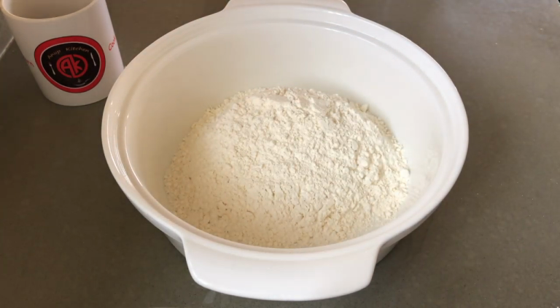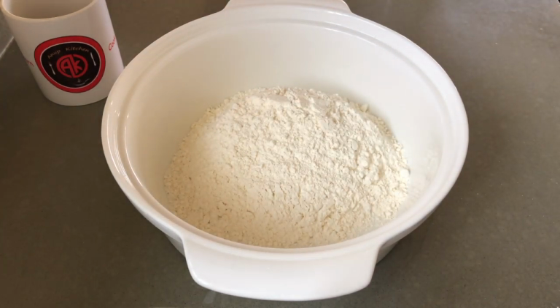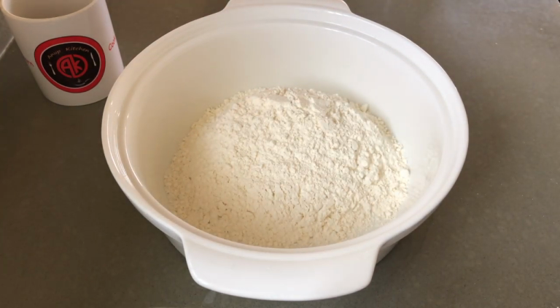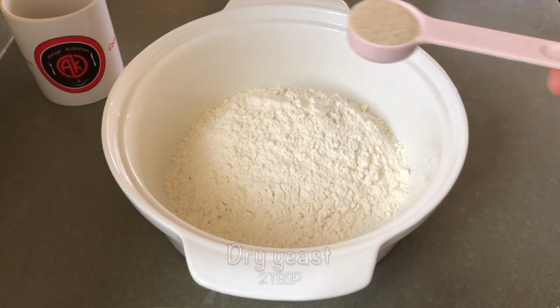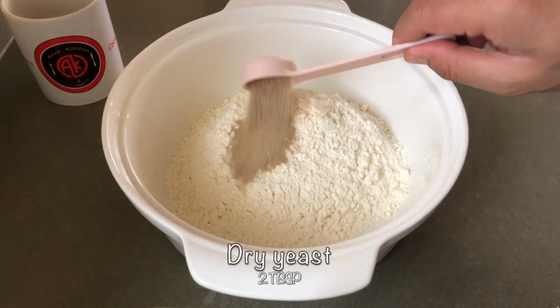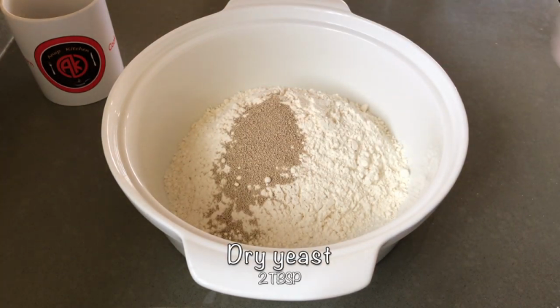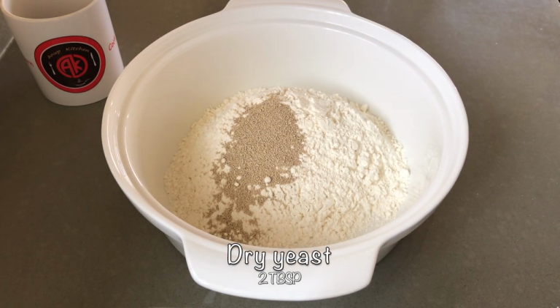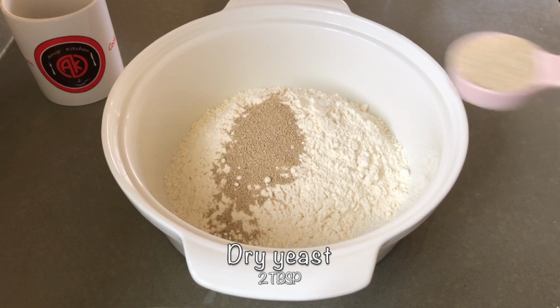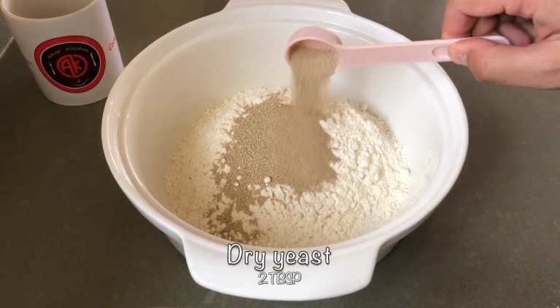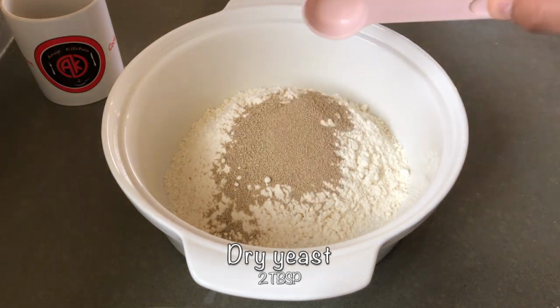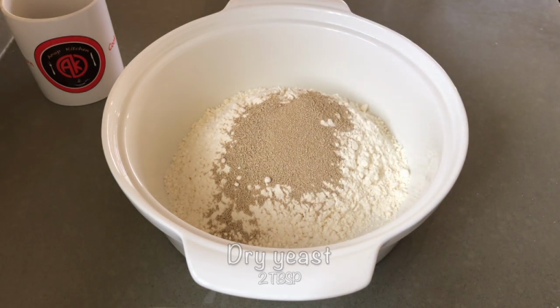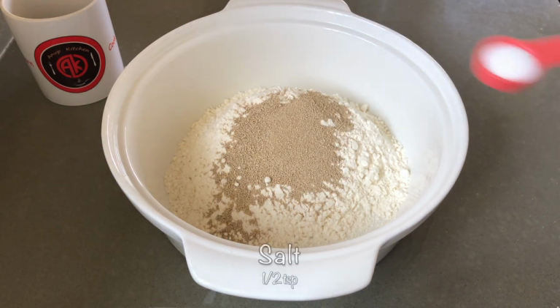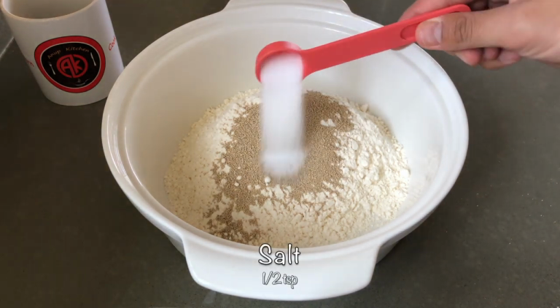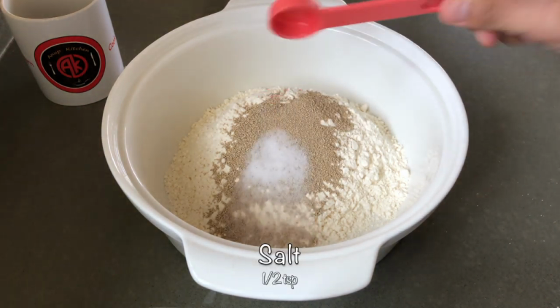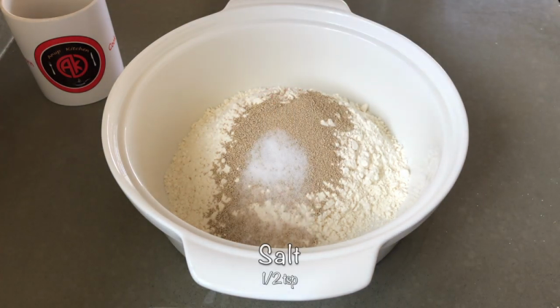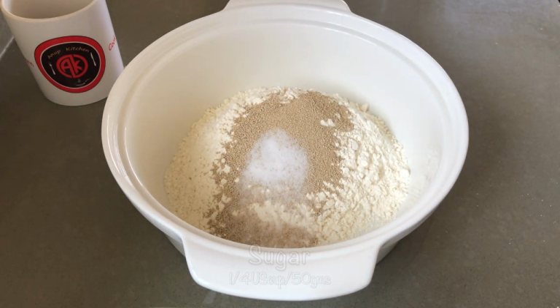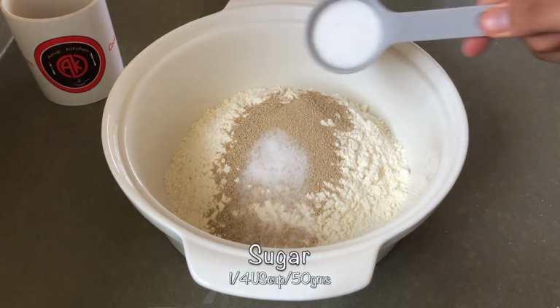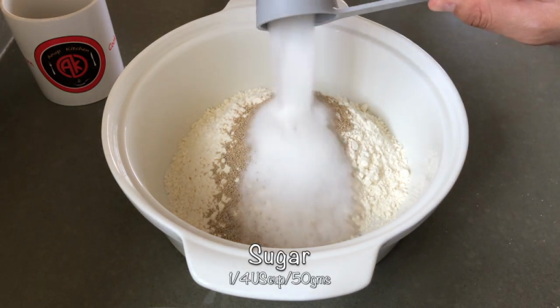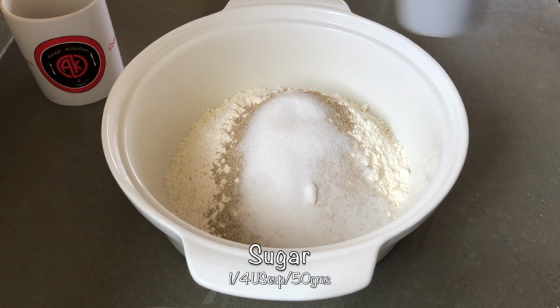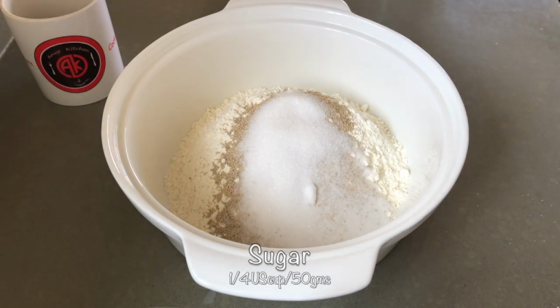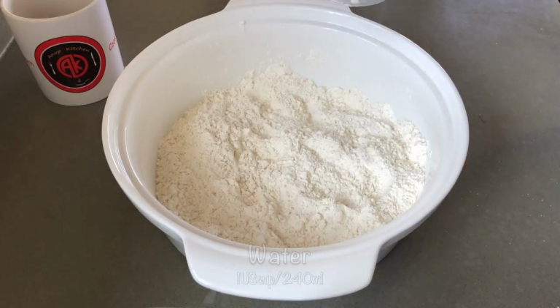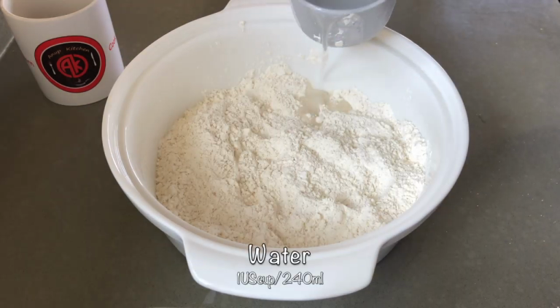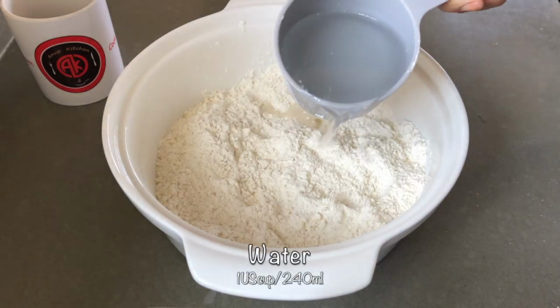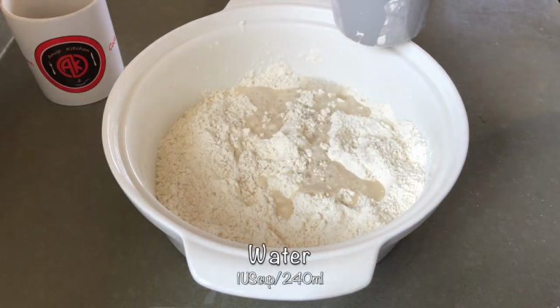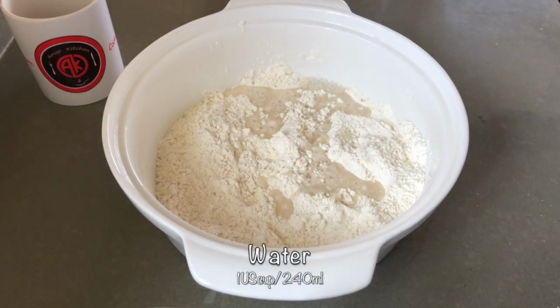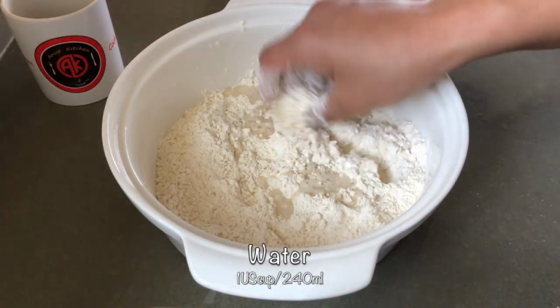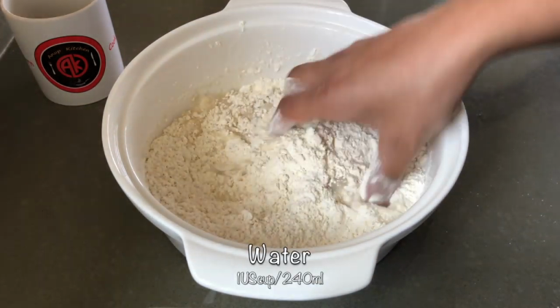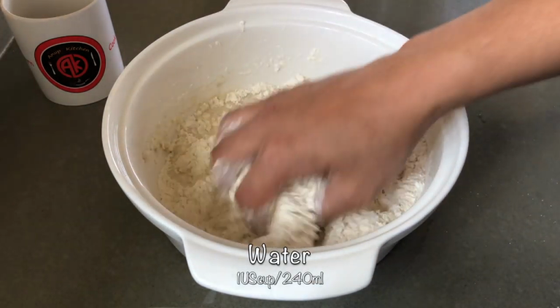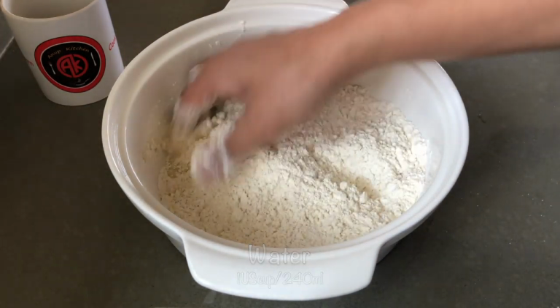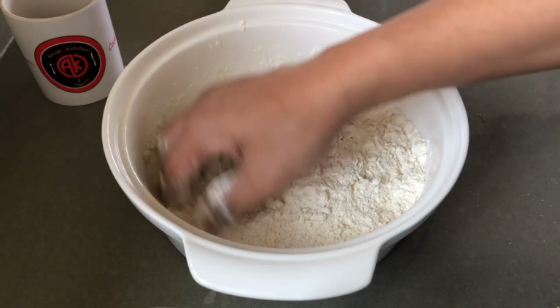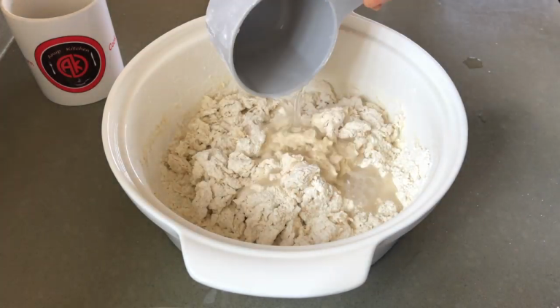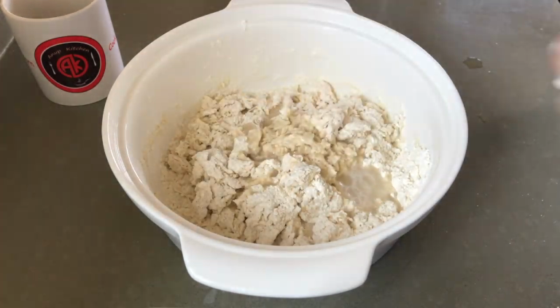I'm going to use 2 cups of maida, 2 tbsp of yeast, half a tsp of salt, and a quarter cup of ghee. I'm going to use 2 cups of water.